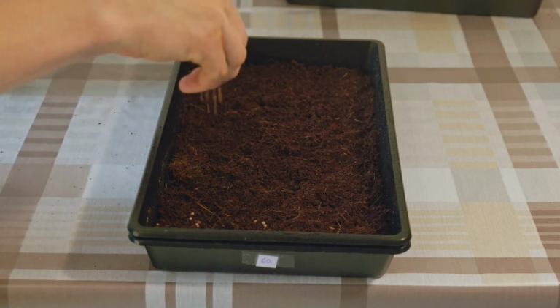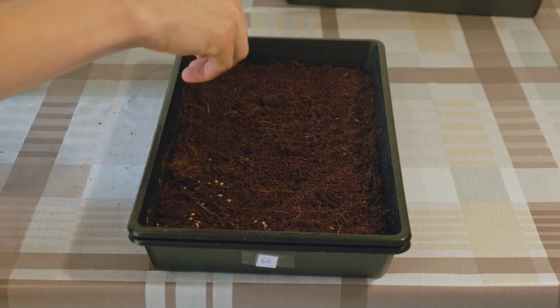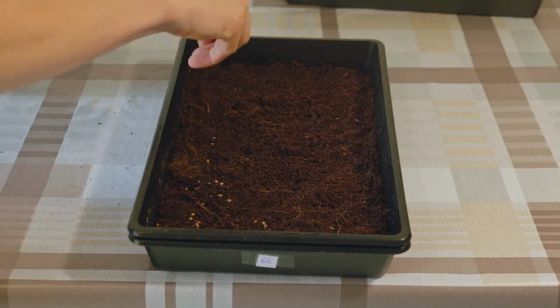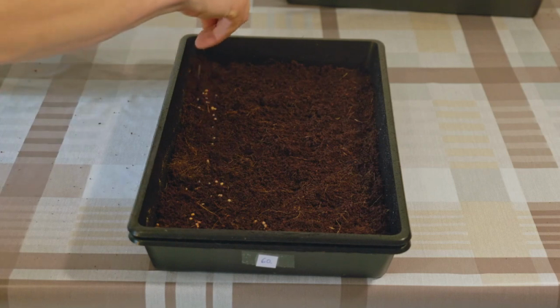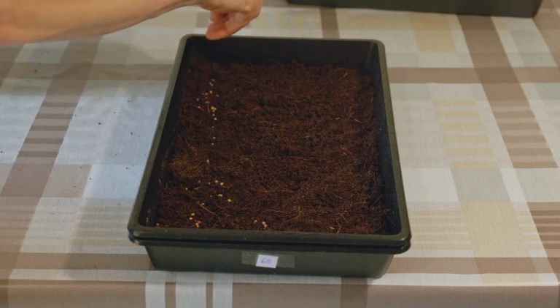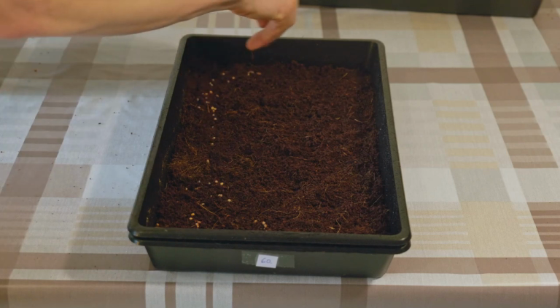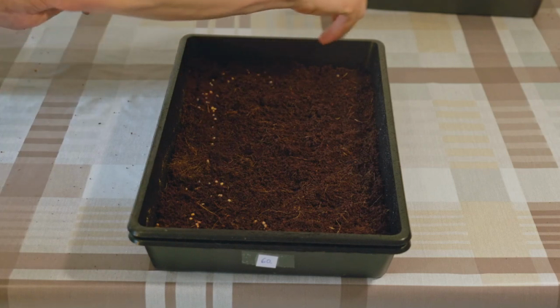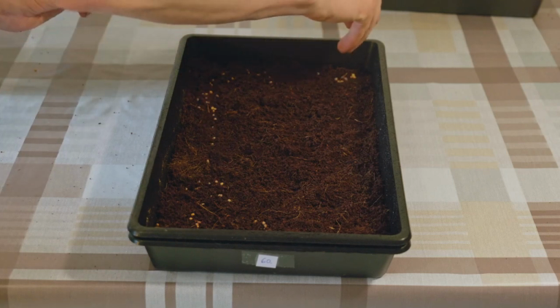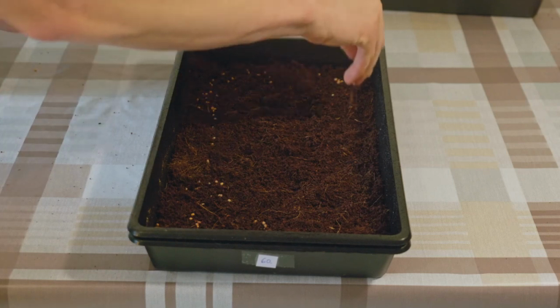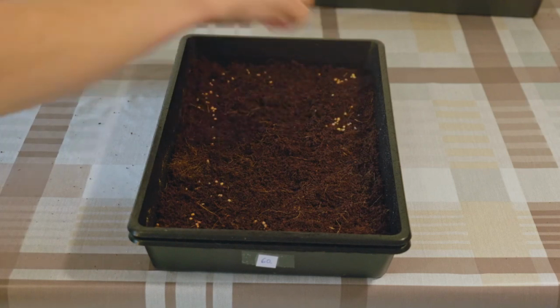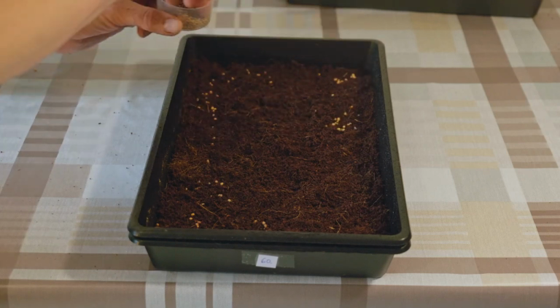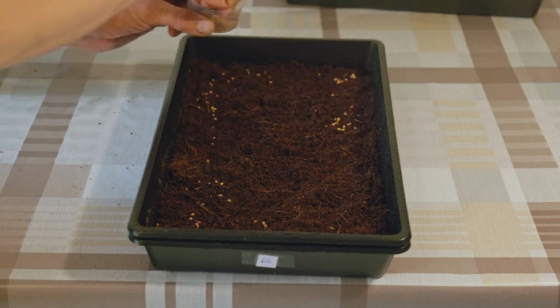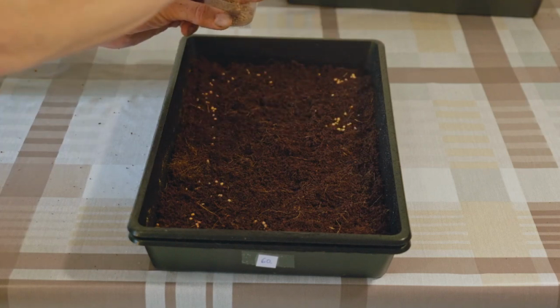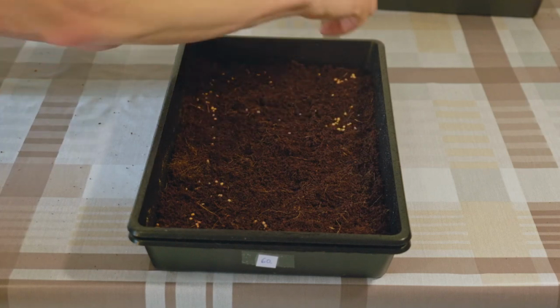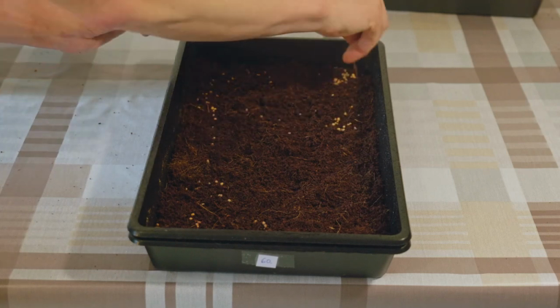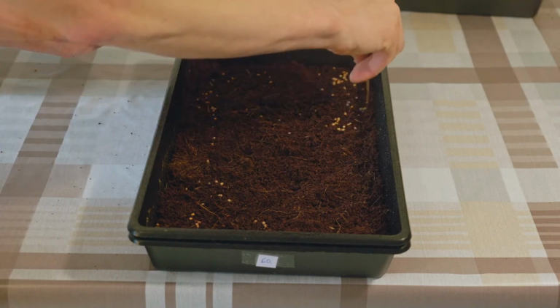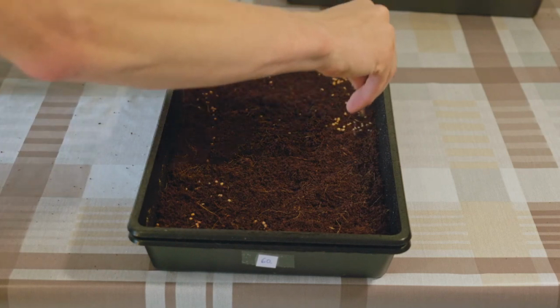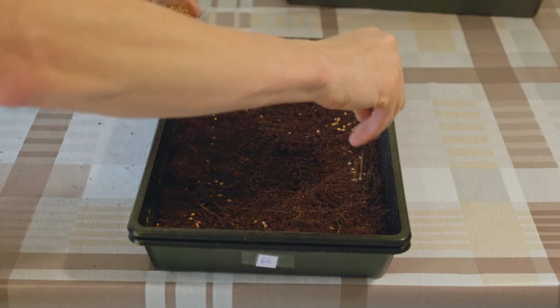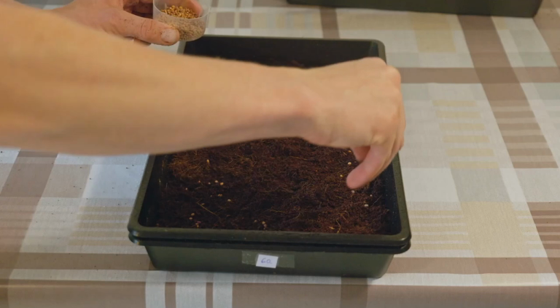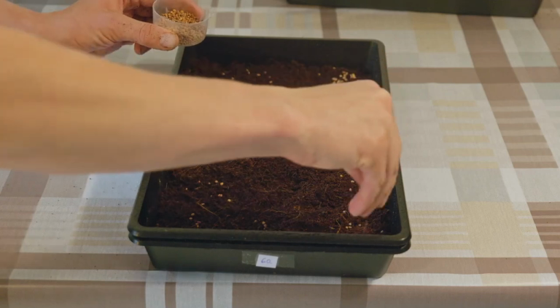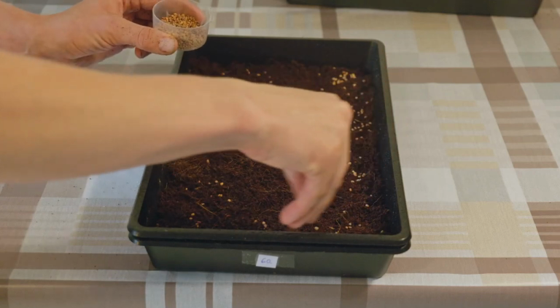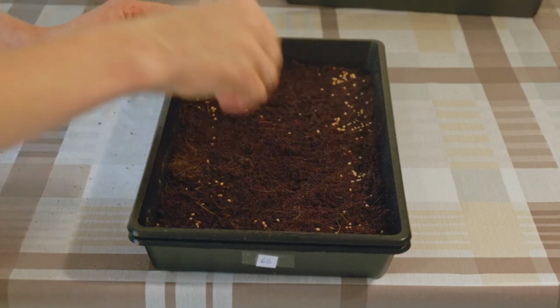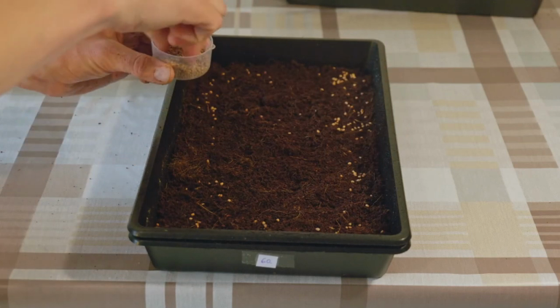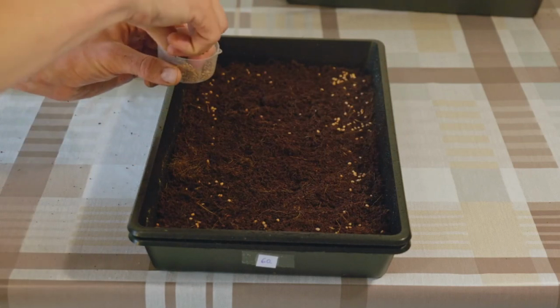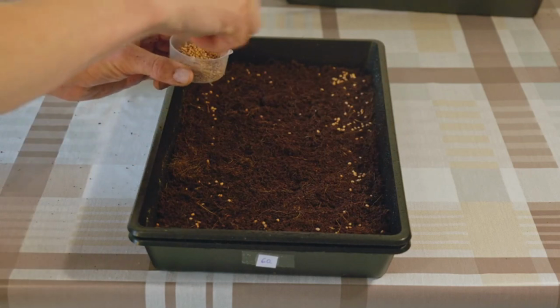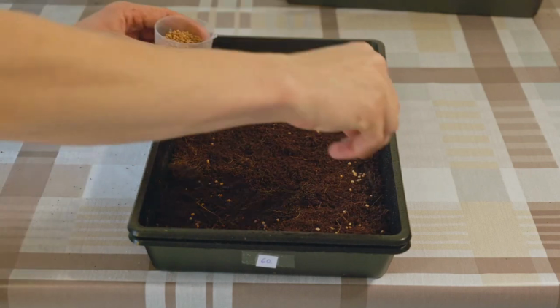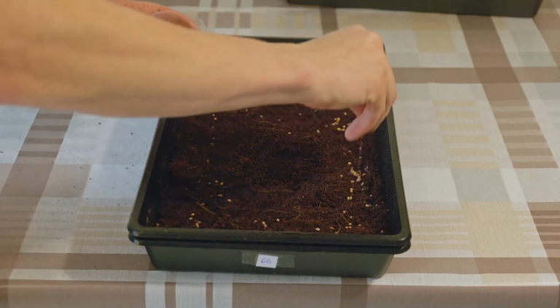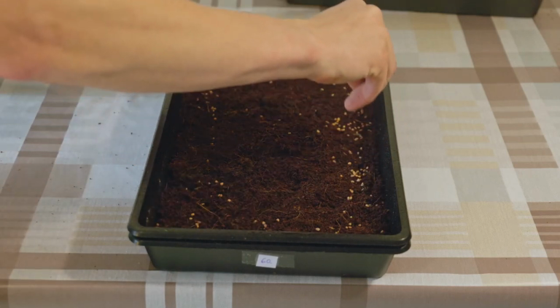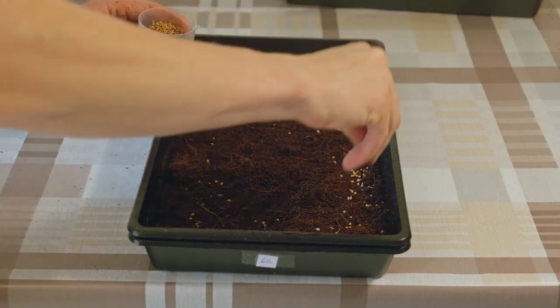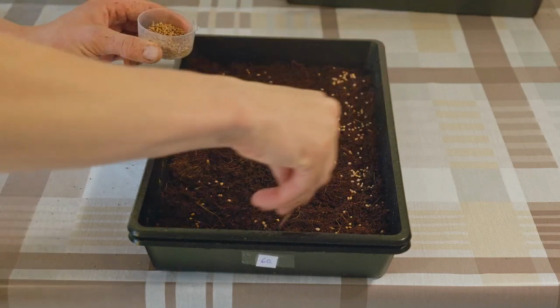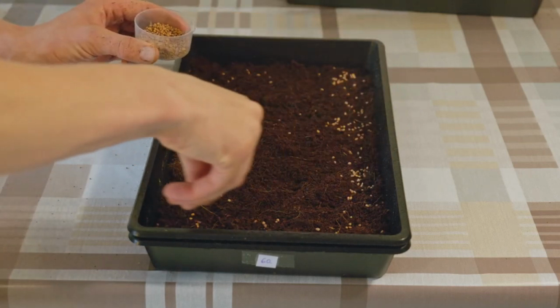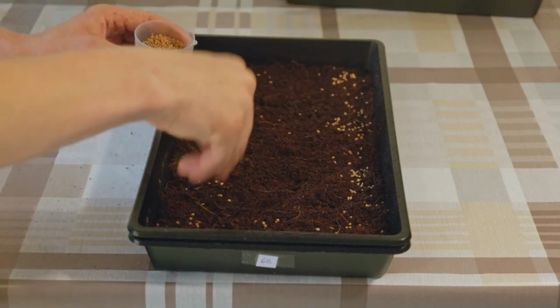Spread the seeds evenly across the medium. Start from the edges — you can always spread them more if you happen to bunch them up too much.